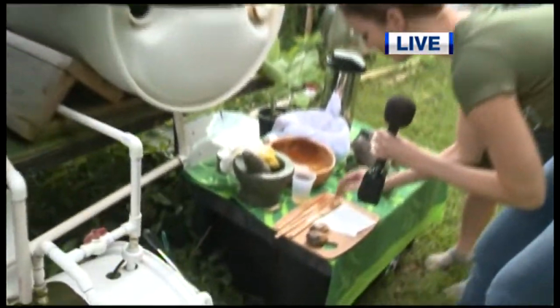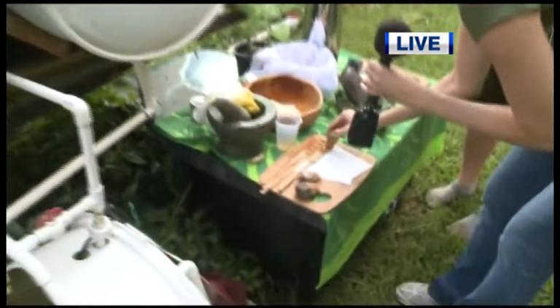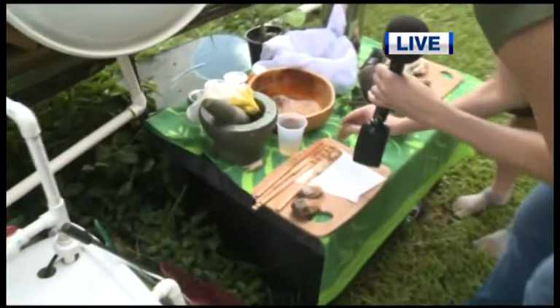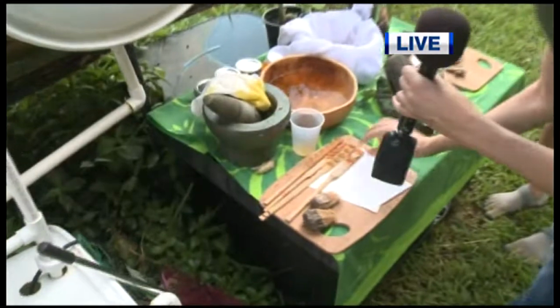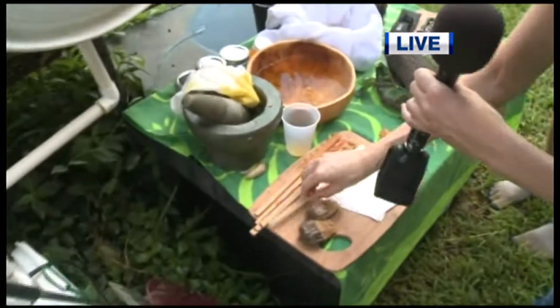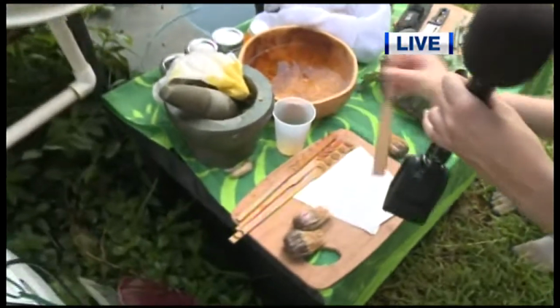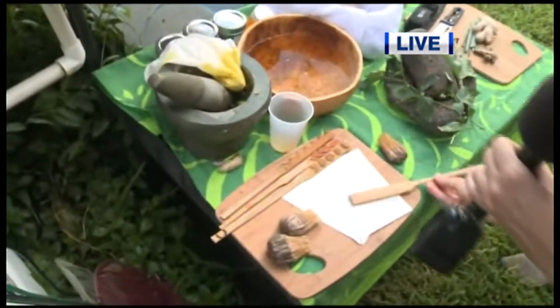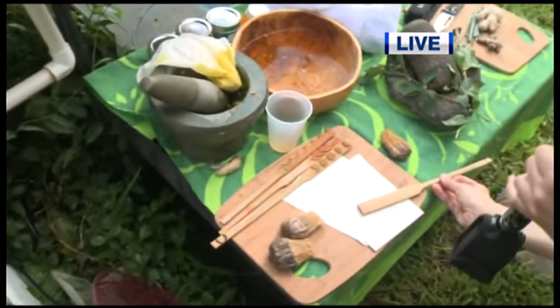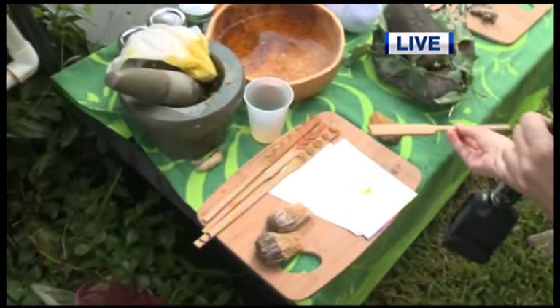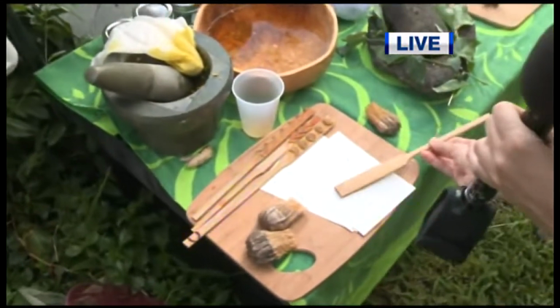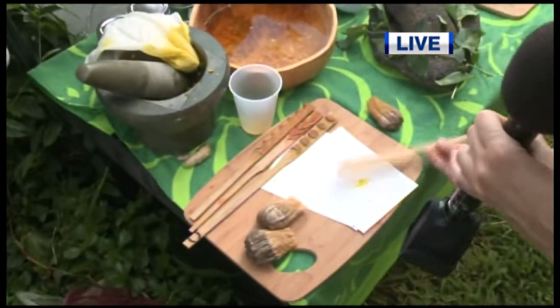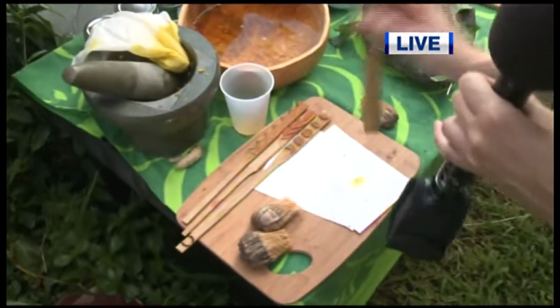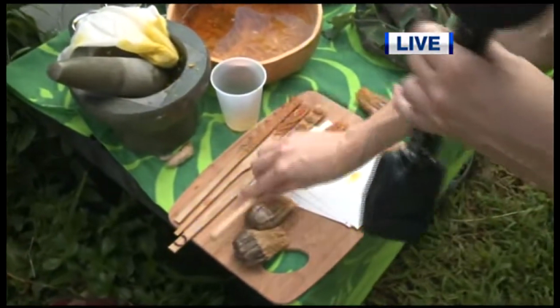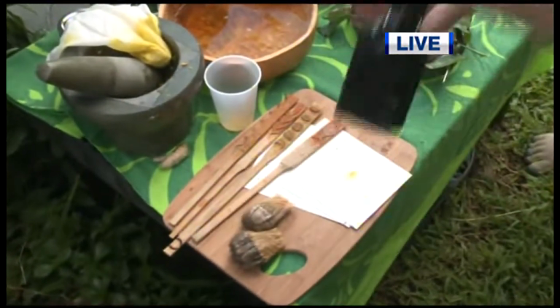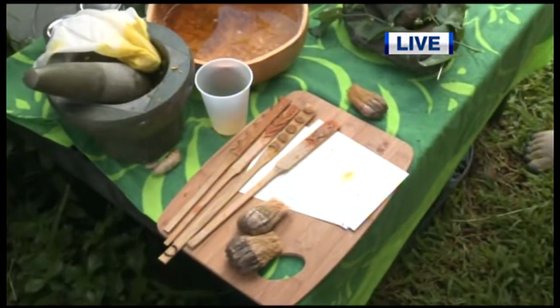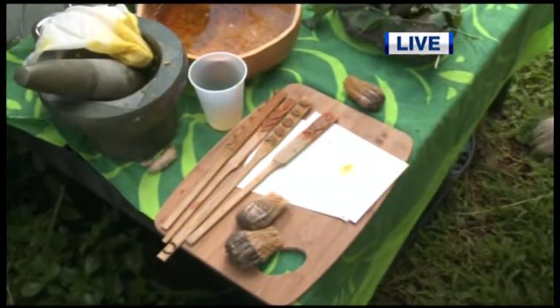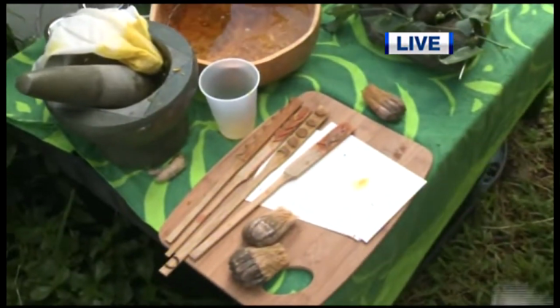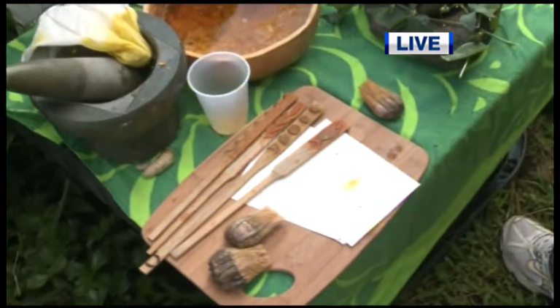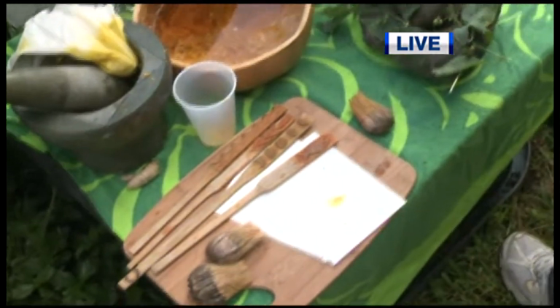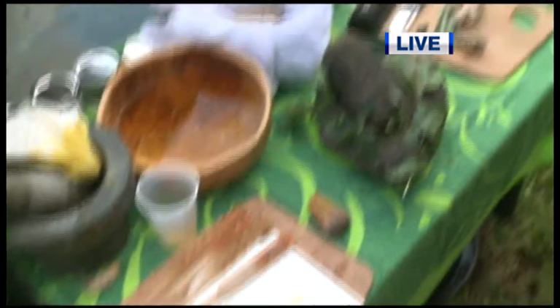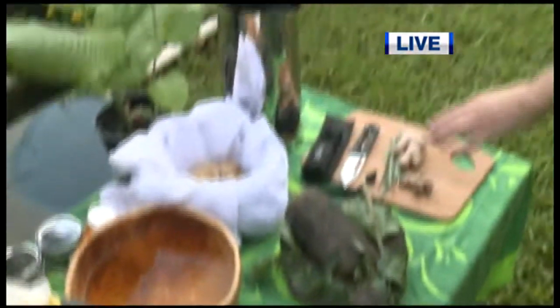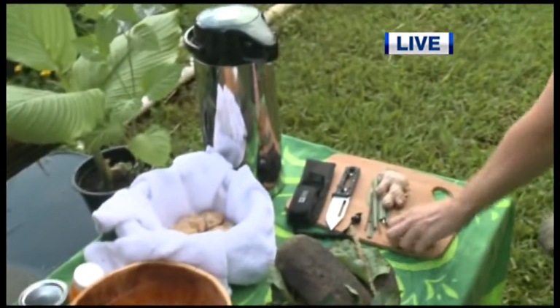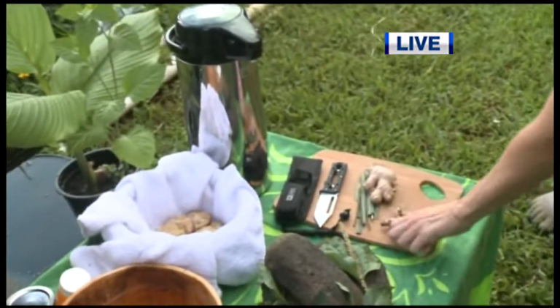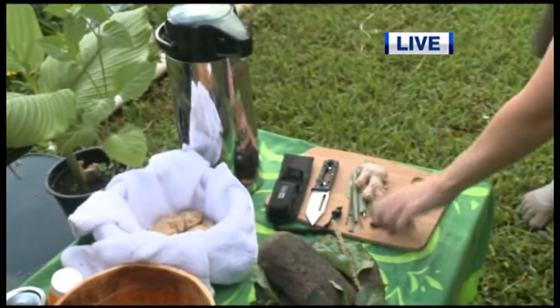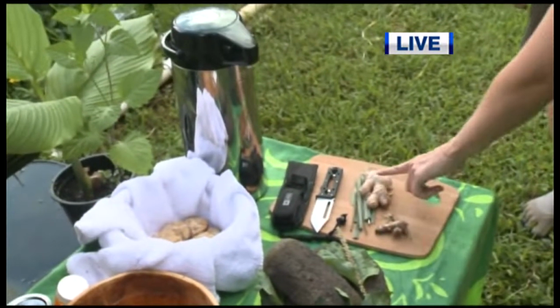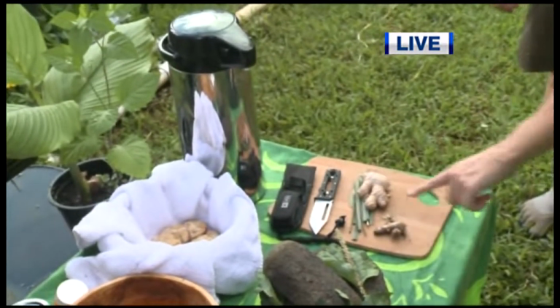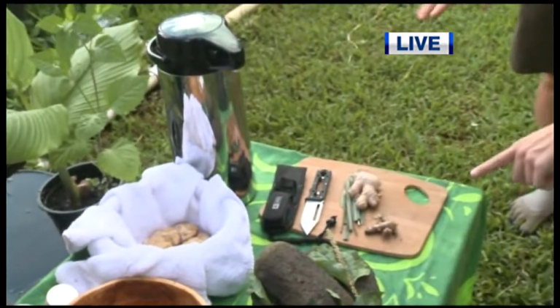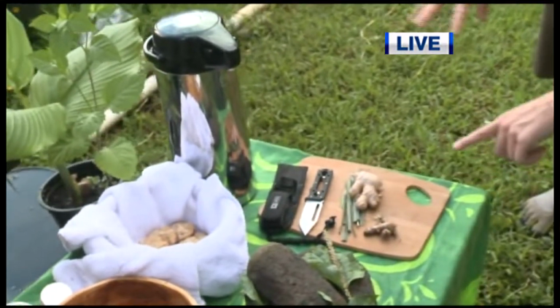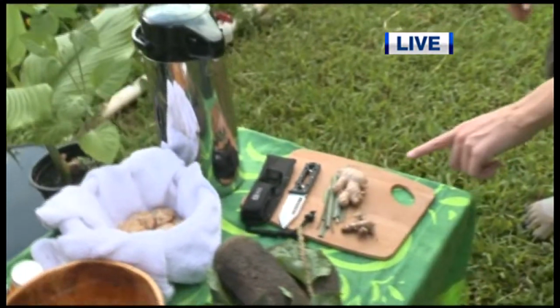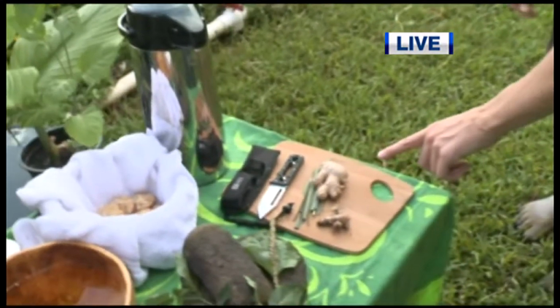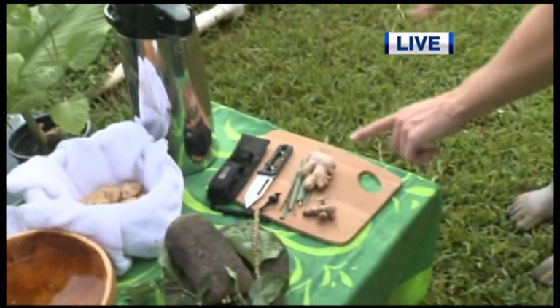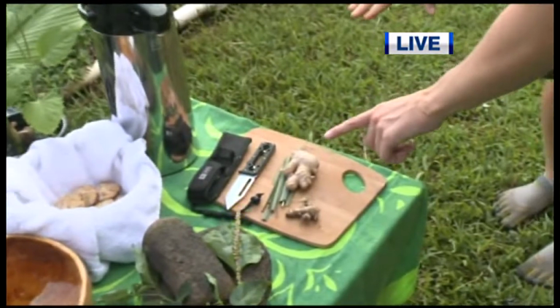You can paint the dye onto things — this is a traditional way. She's made tea out of the olena and what else? Avapuhi, ginger, and lemongrass.